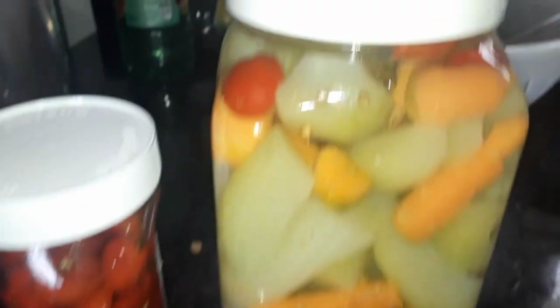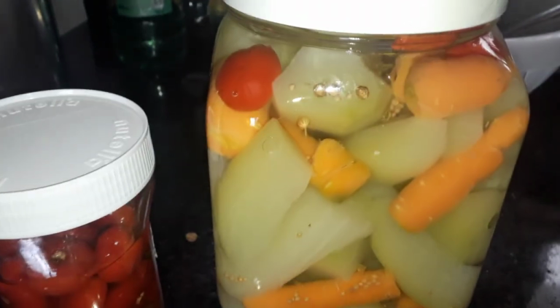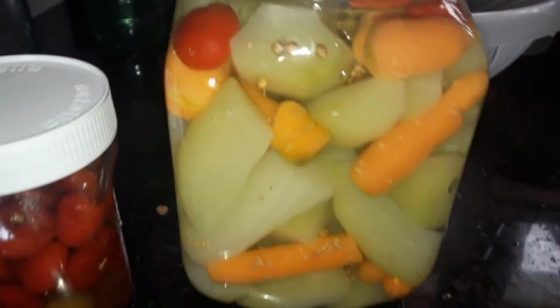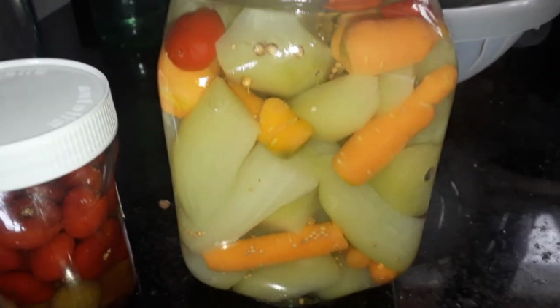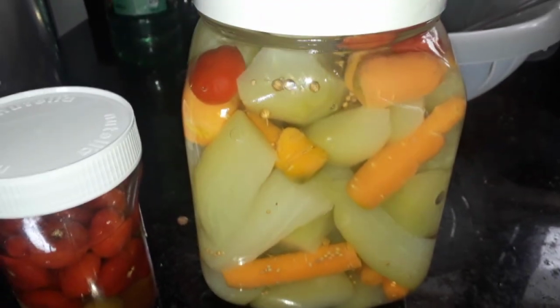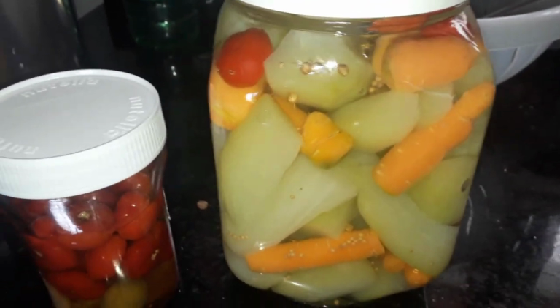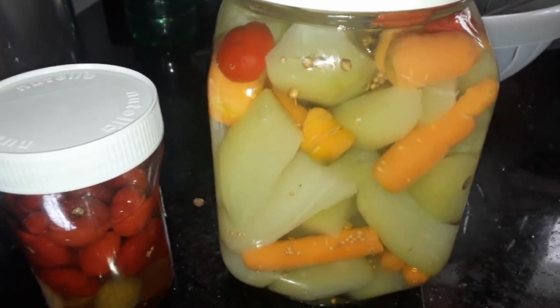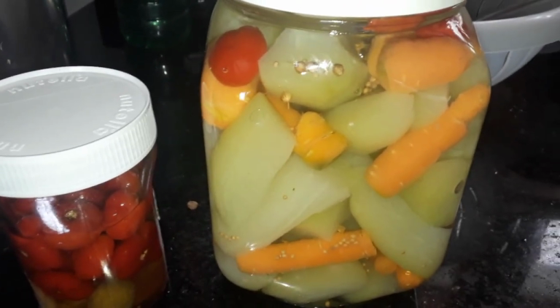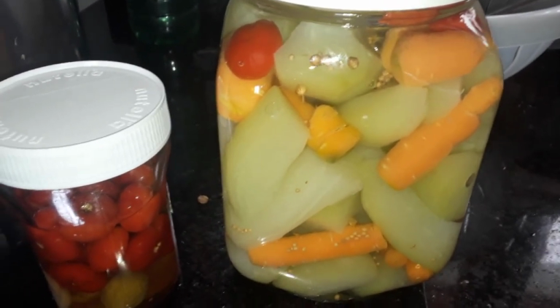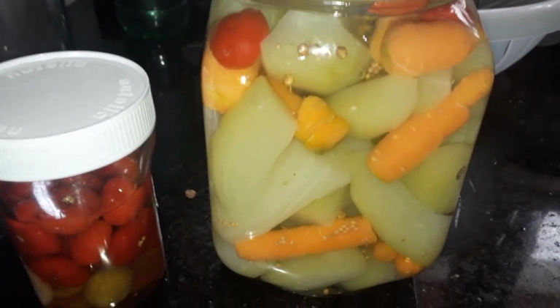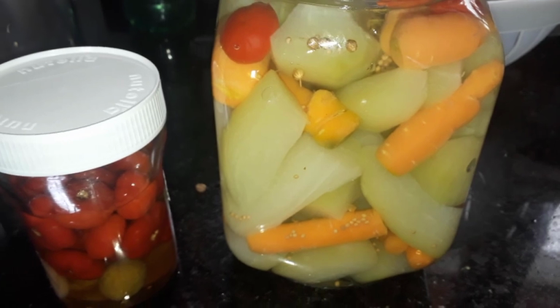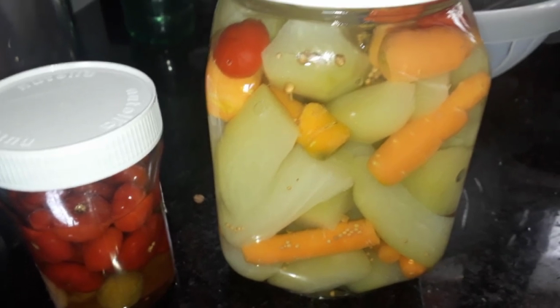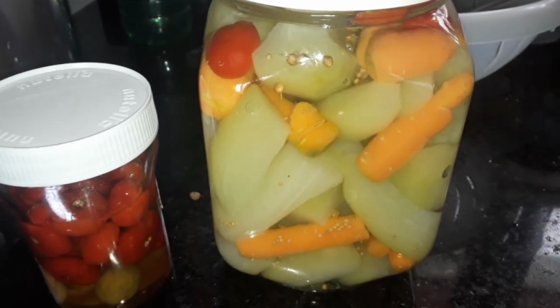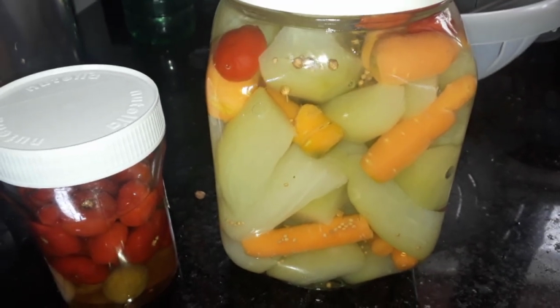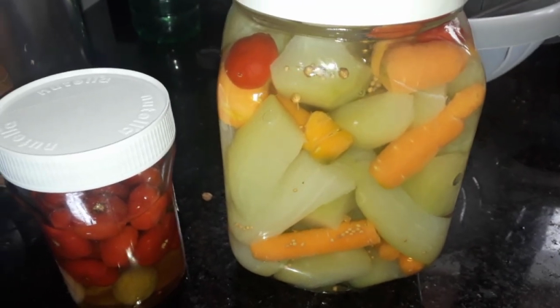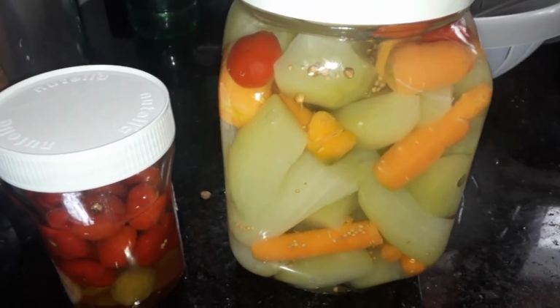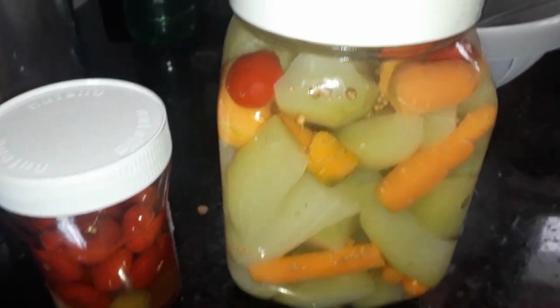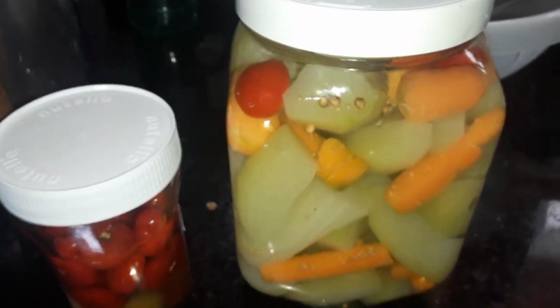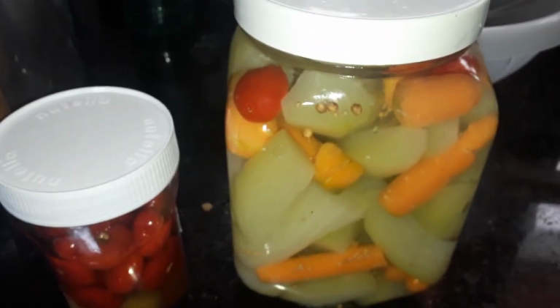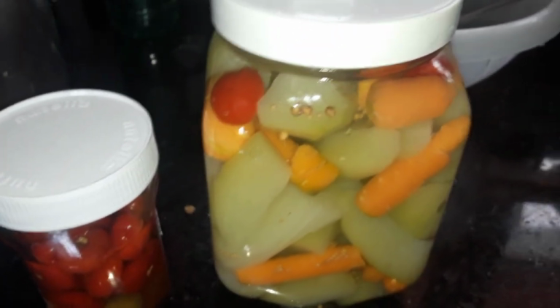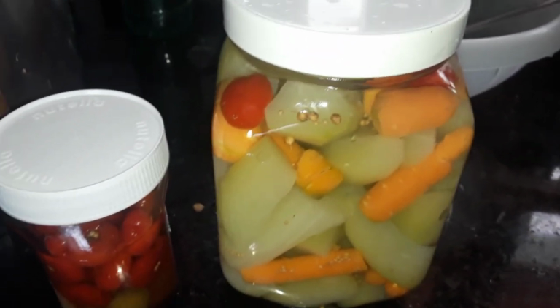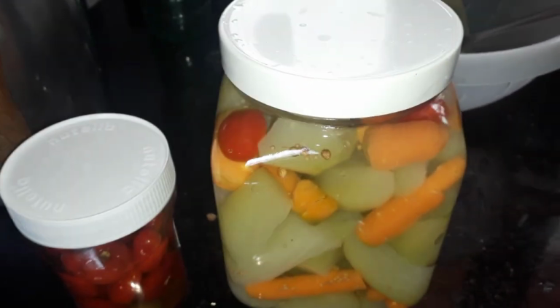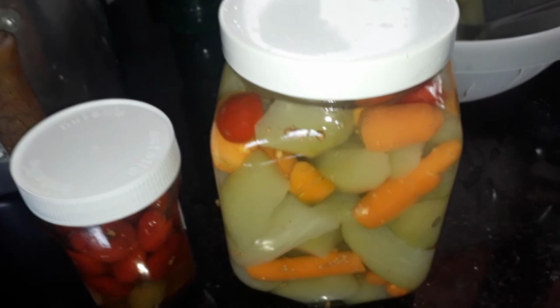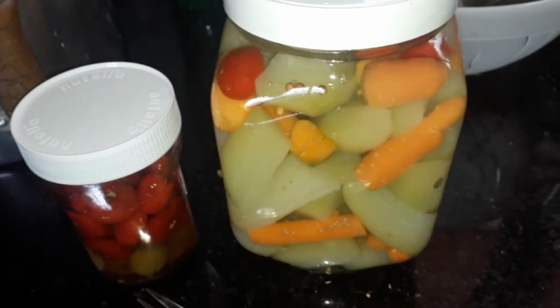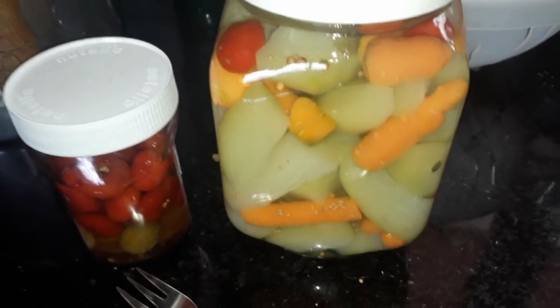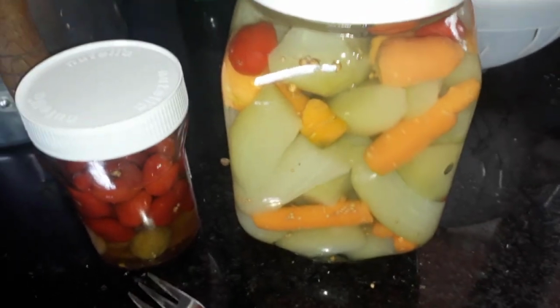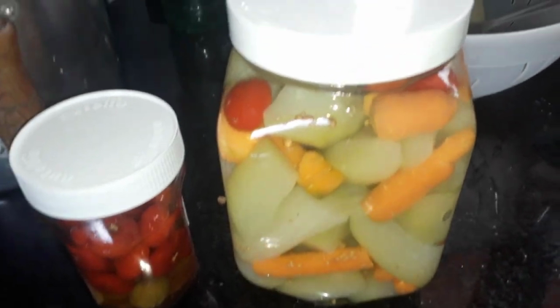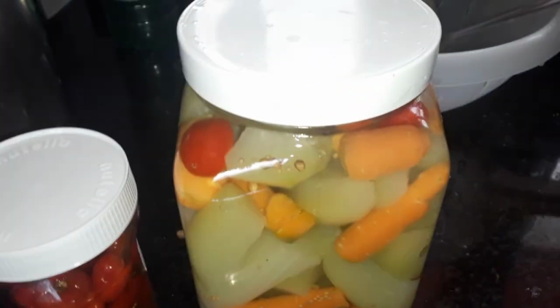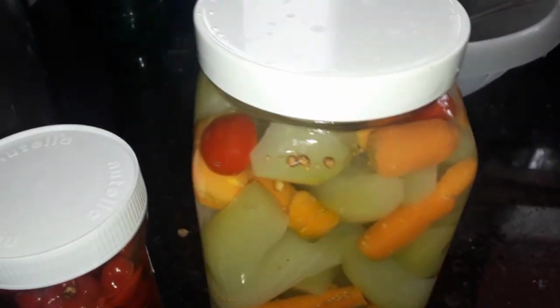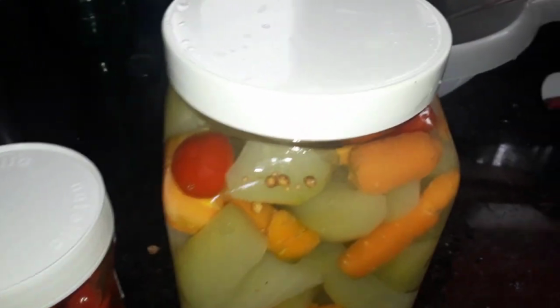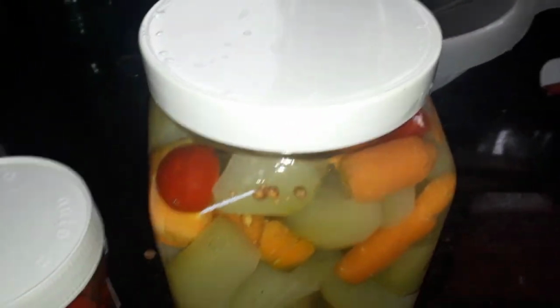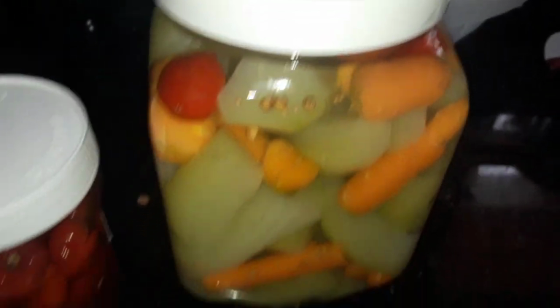Então é isso. Espero que tenham gostado. Compartilhe o vídeo, se inscreva no canal. Deixe aí o seu like e o seu comentário, que é importante pra nós. Fique com Deus, um abraço, até o próximo vídeo. Tchau!